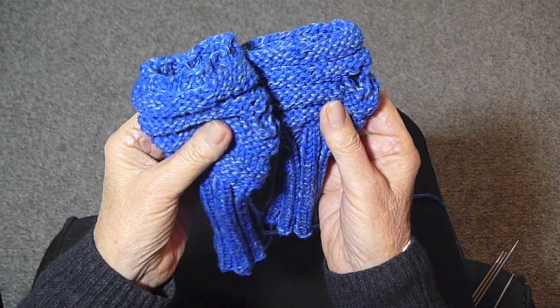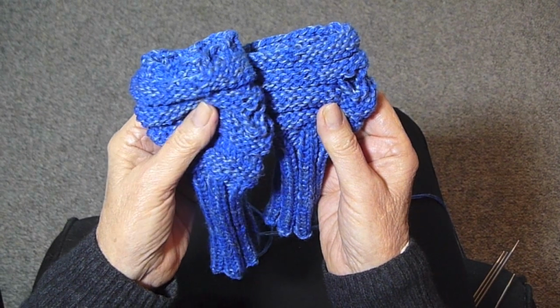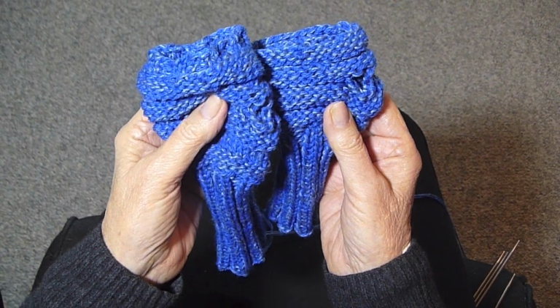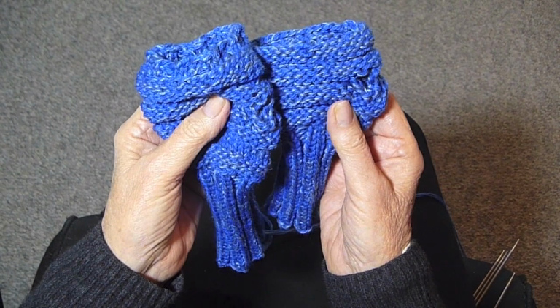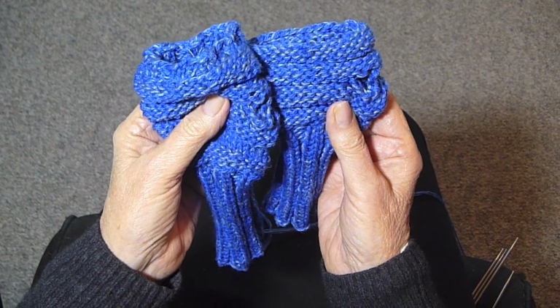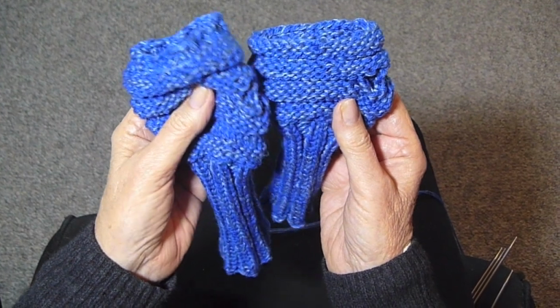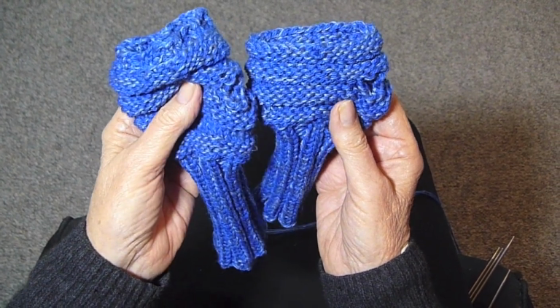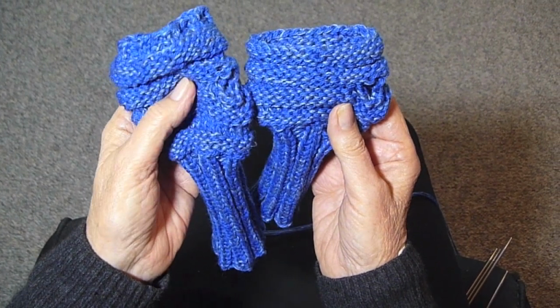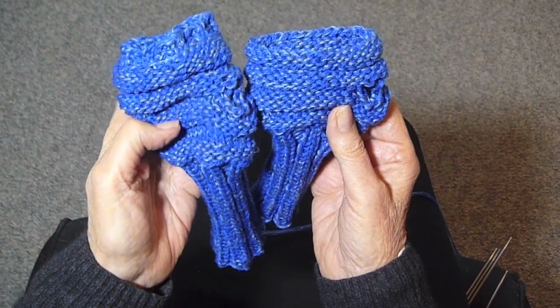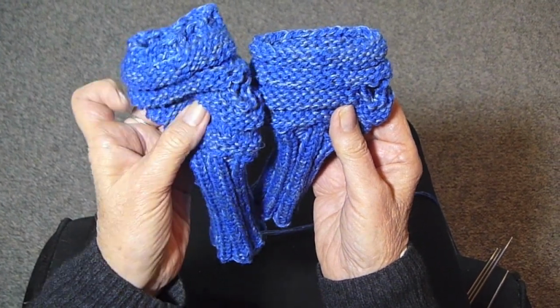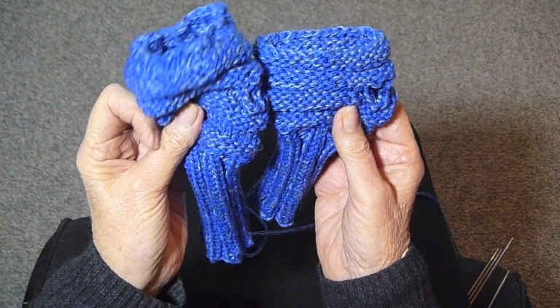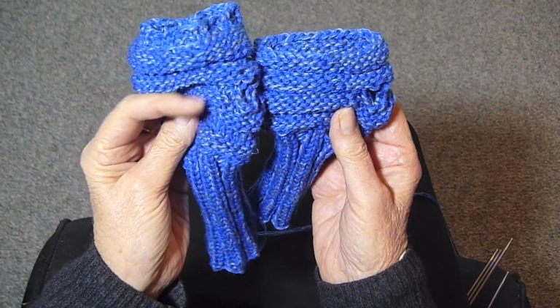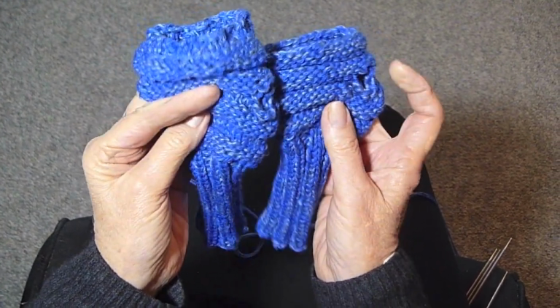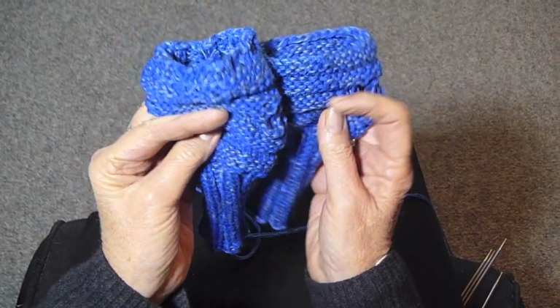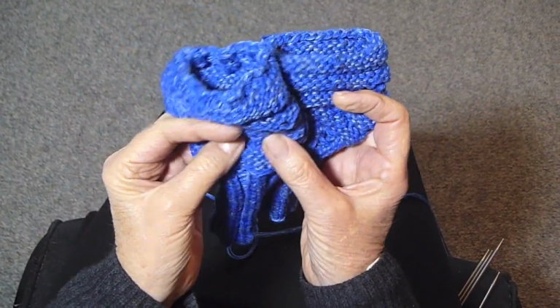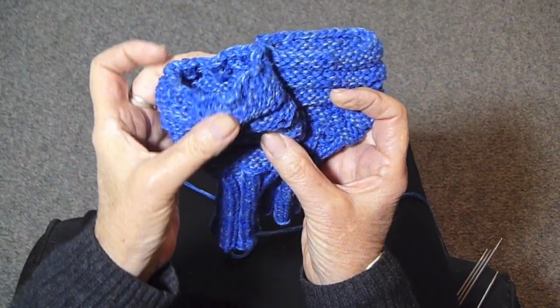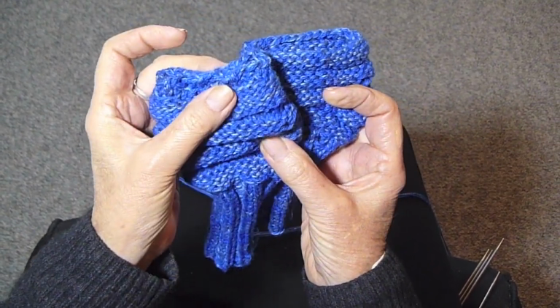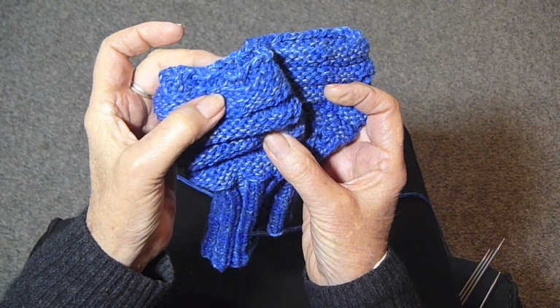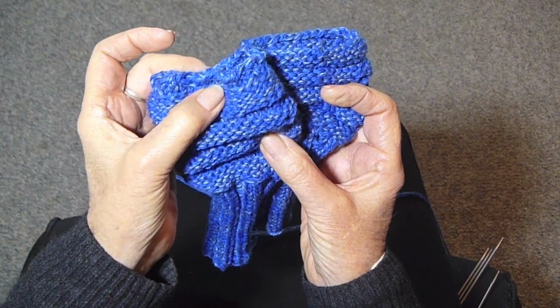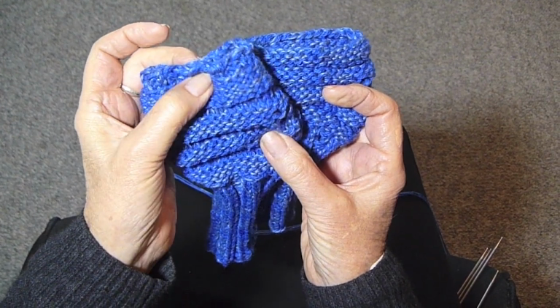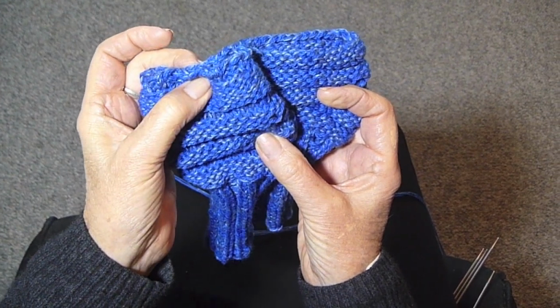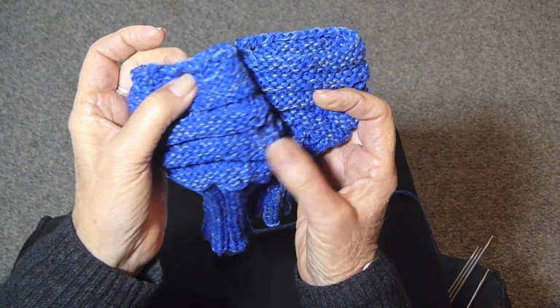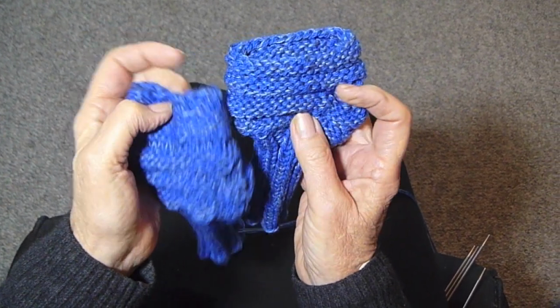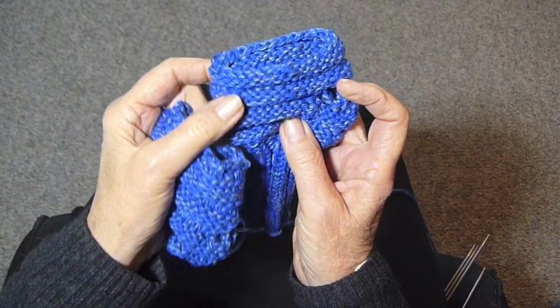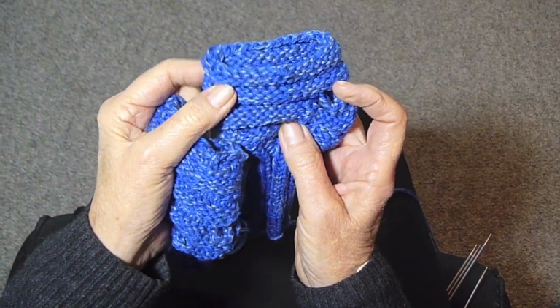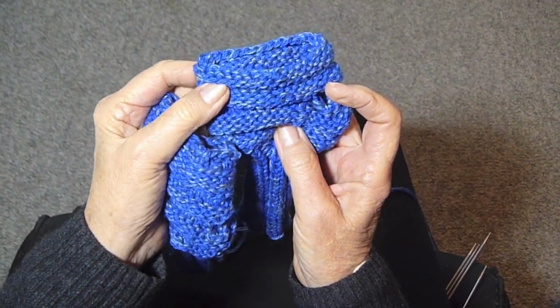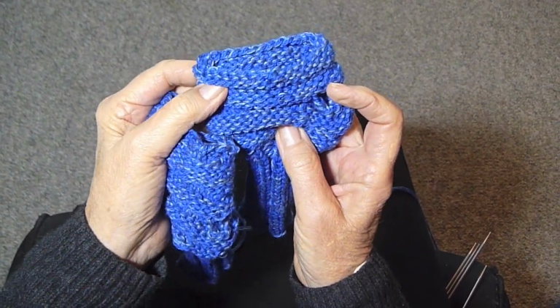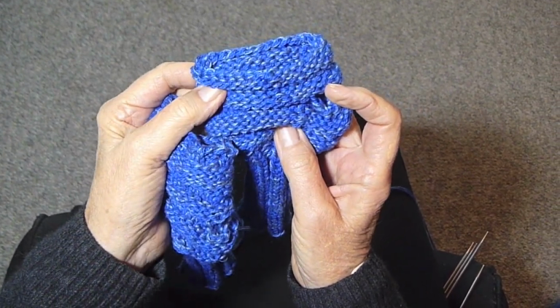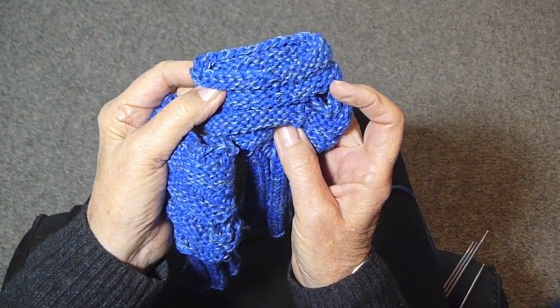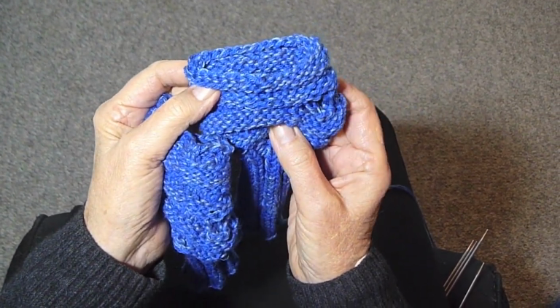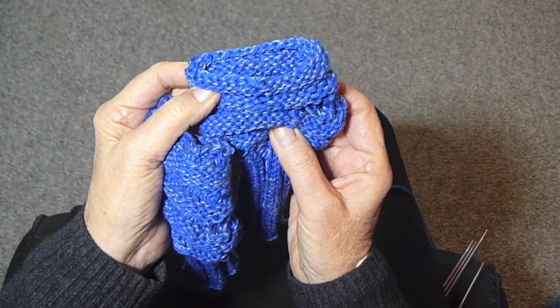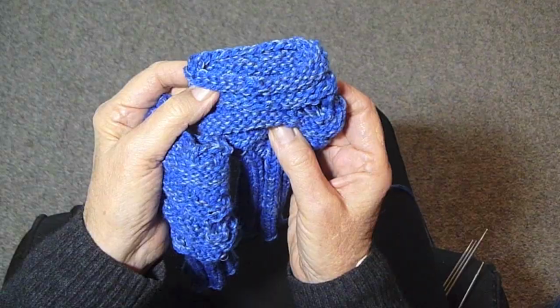I made these fingerless mittens and unfortunately they came out too short. I've already added to this one to make it the right length, and I'm going to add to this one now and show you how to do it.